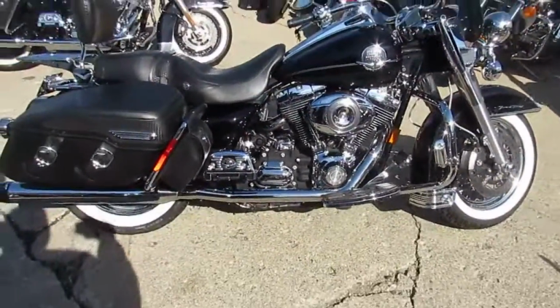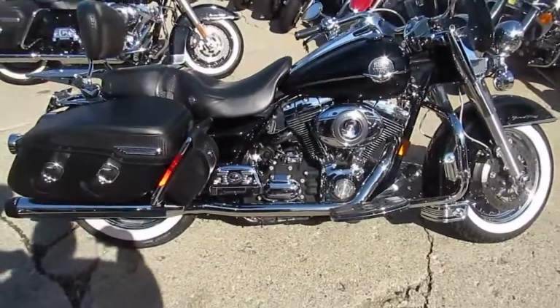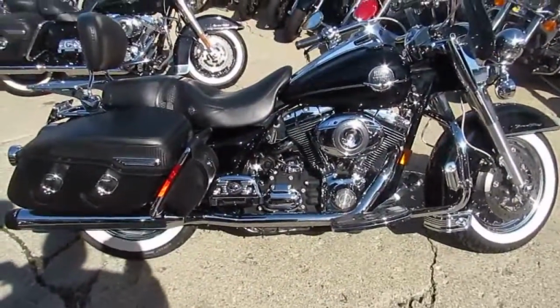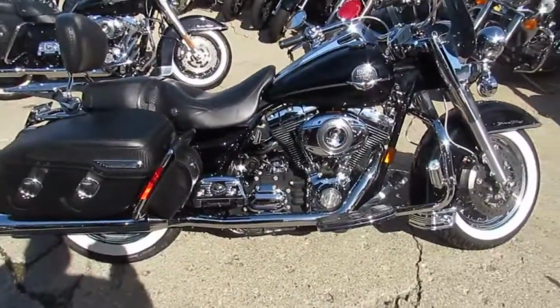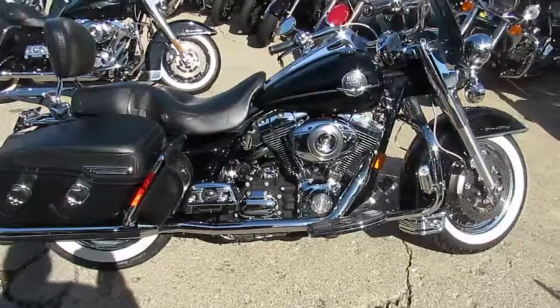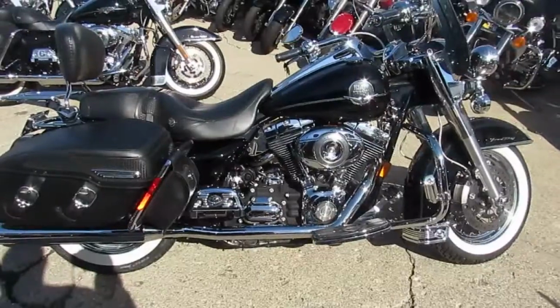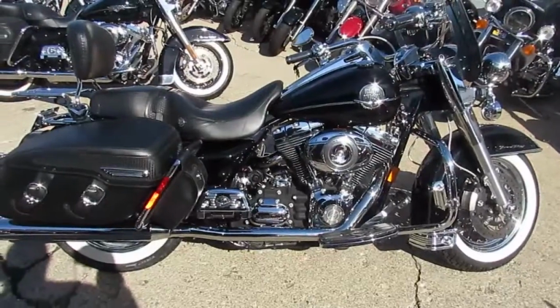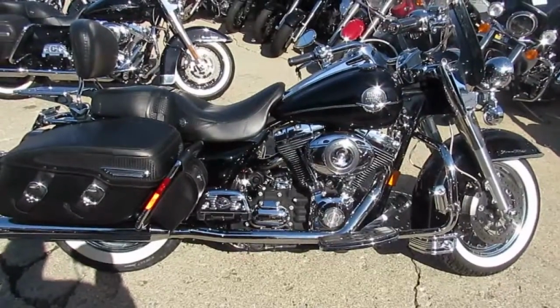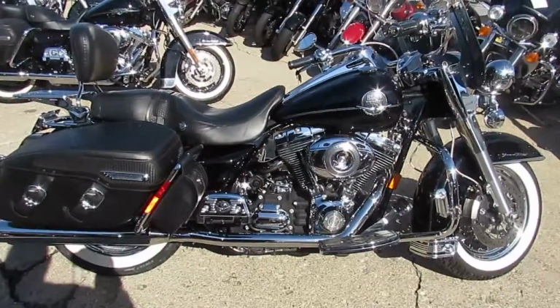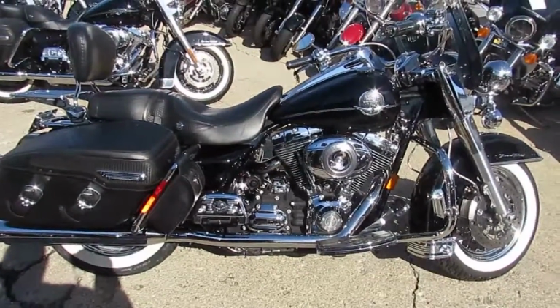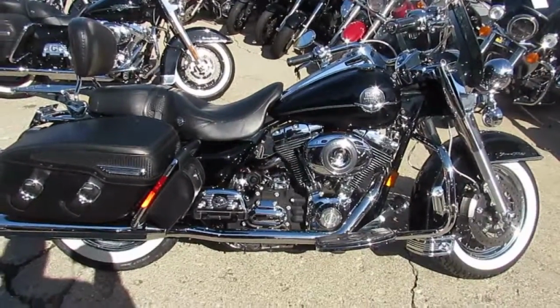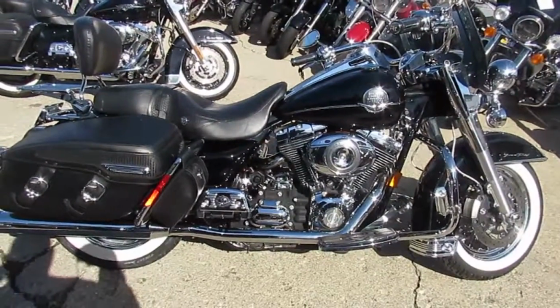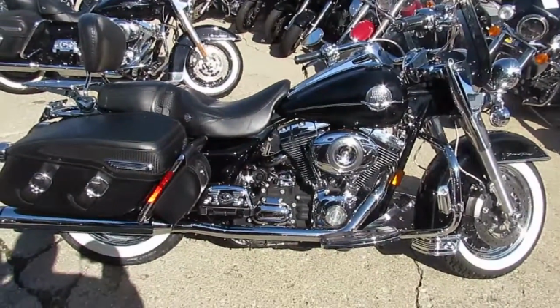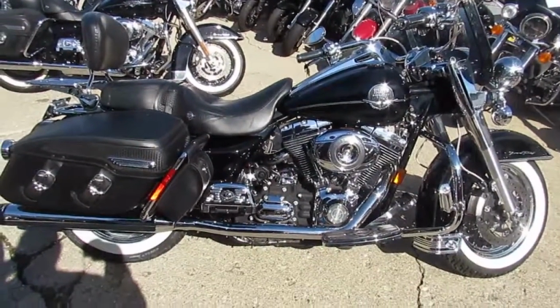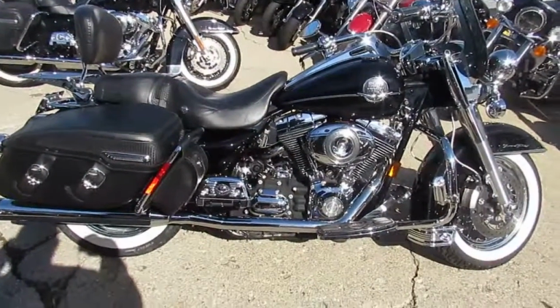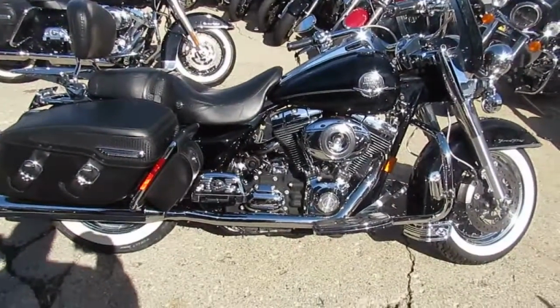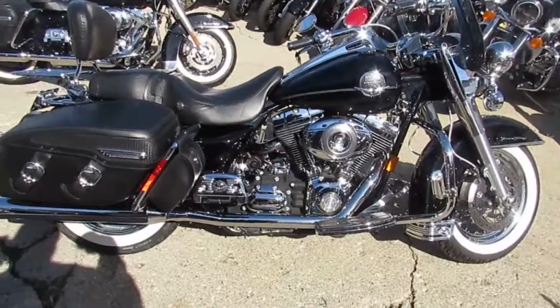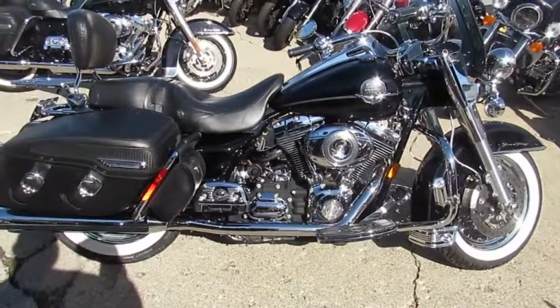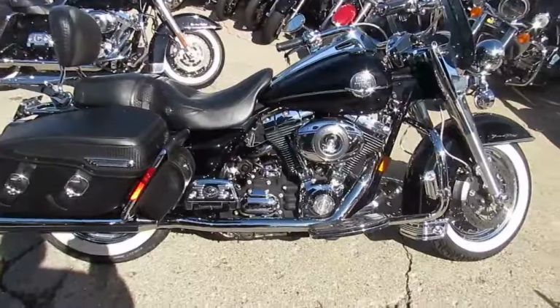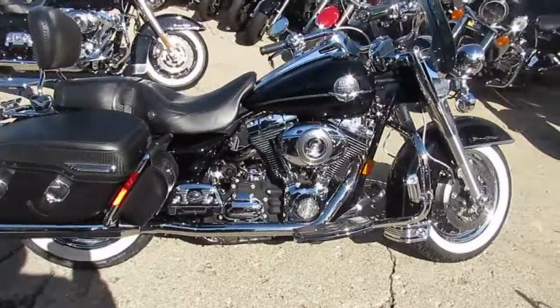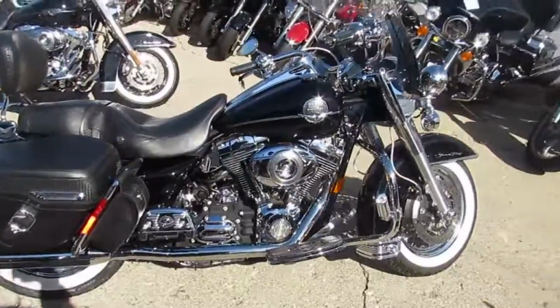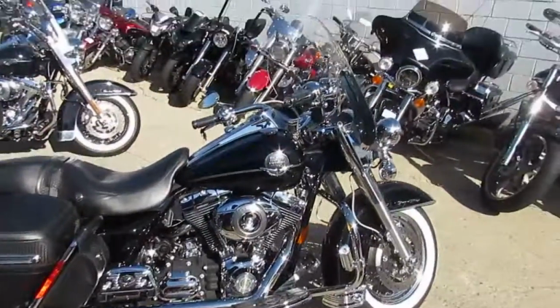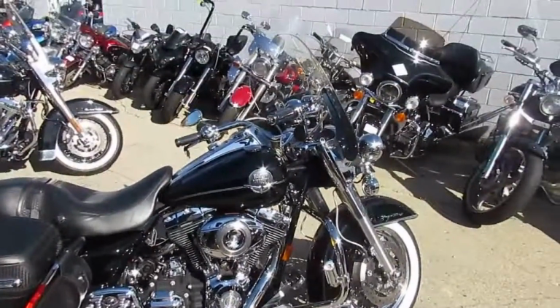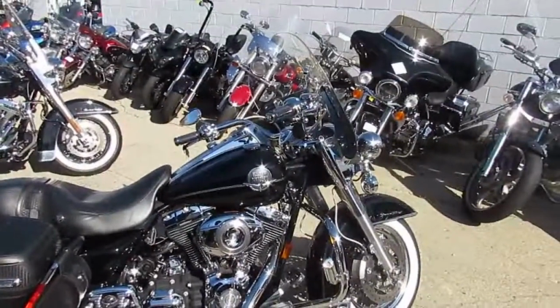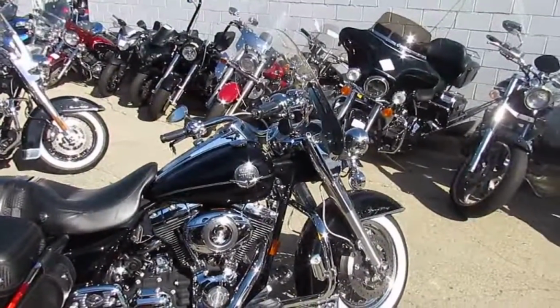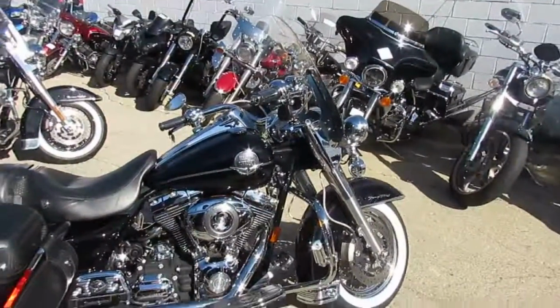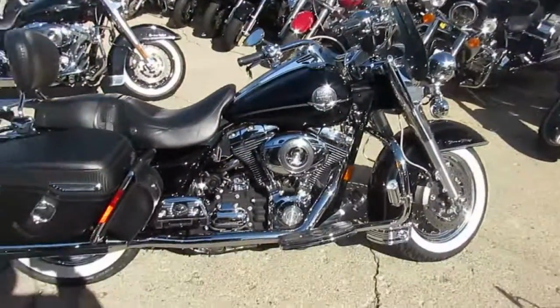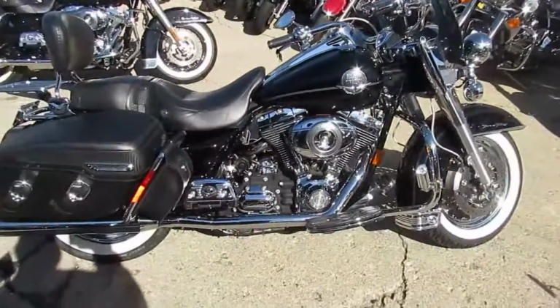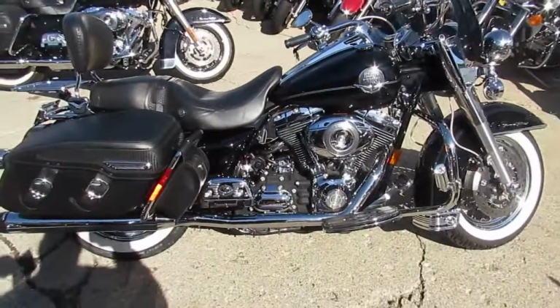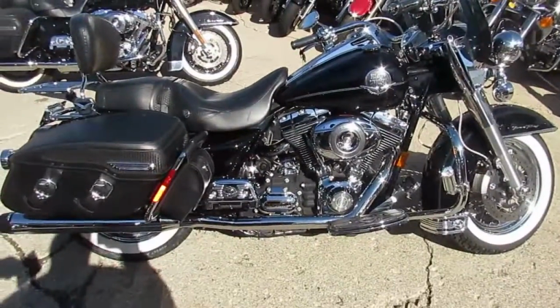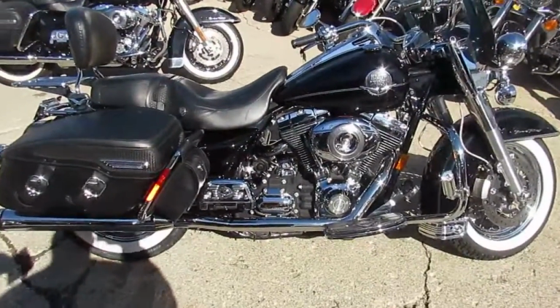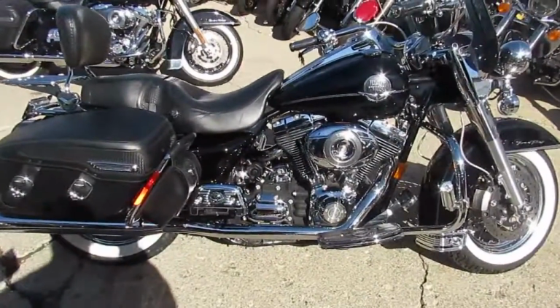It's got the wide white walls. Looks like he's got the upgraded floorboards, brake levers, grips. Chrome switch housing, chrome switches. This thing is loaded up. Nice bike.